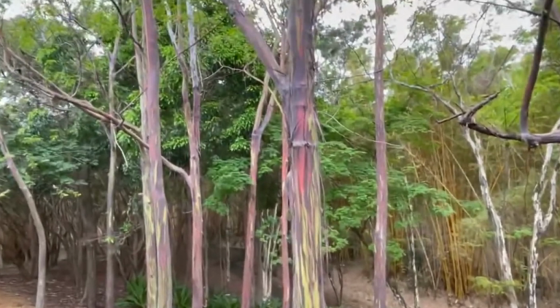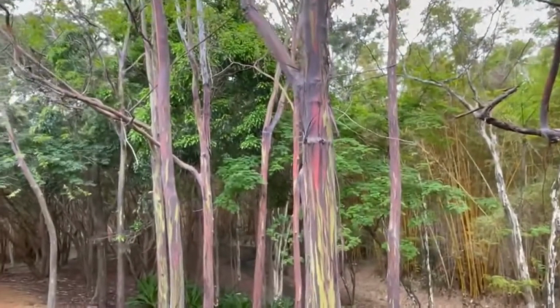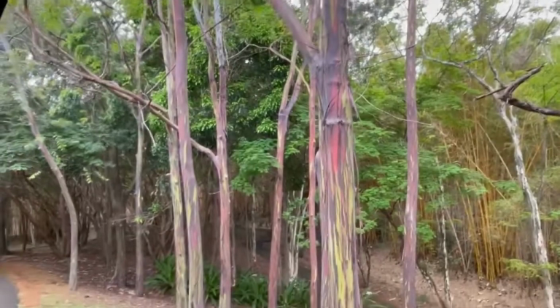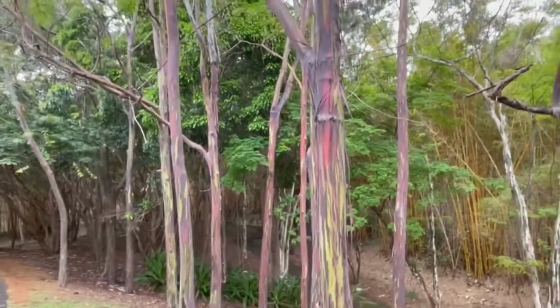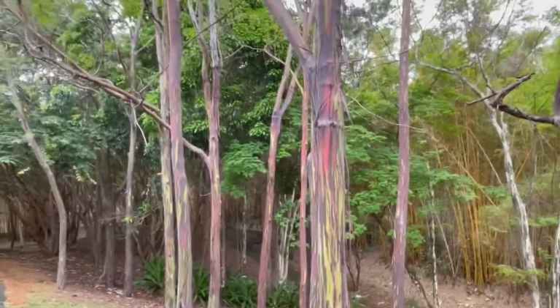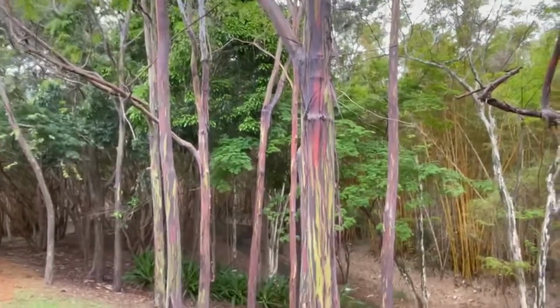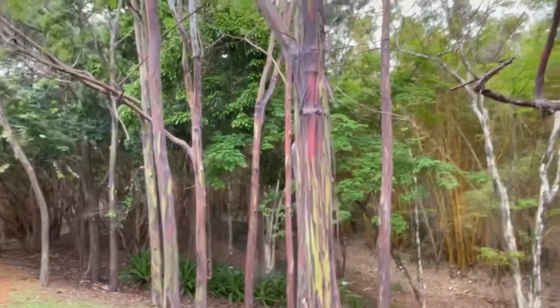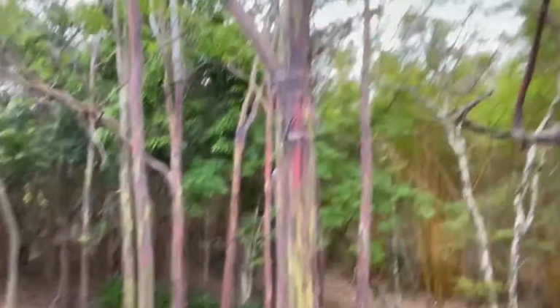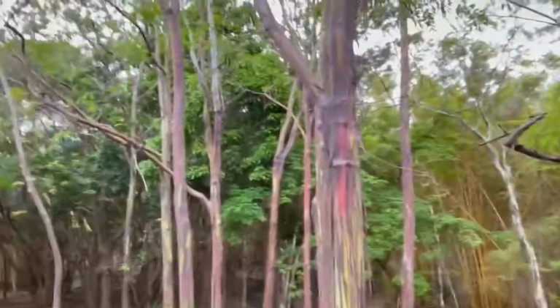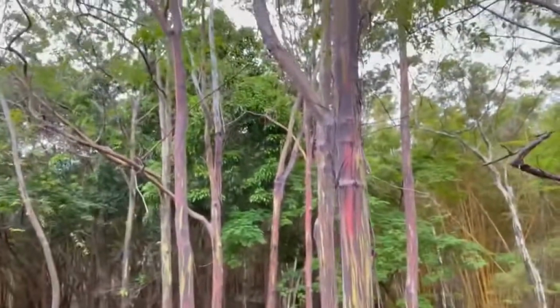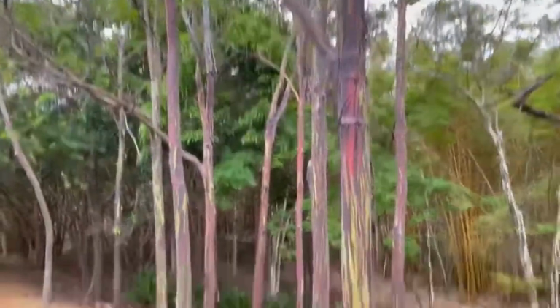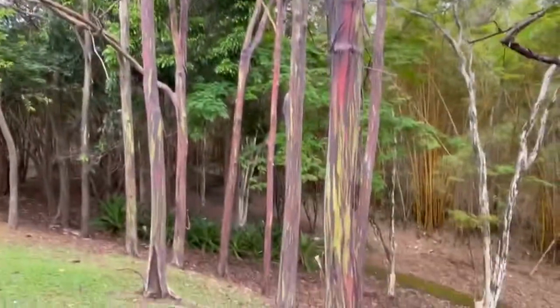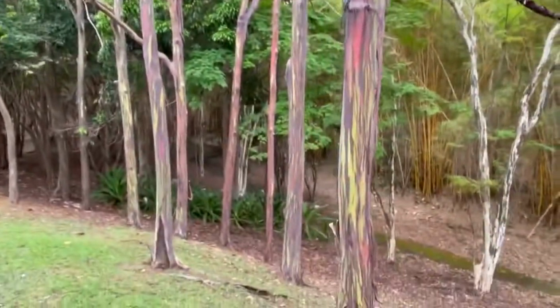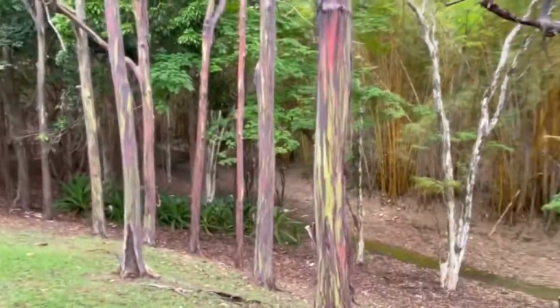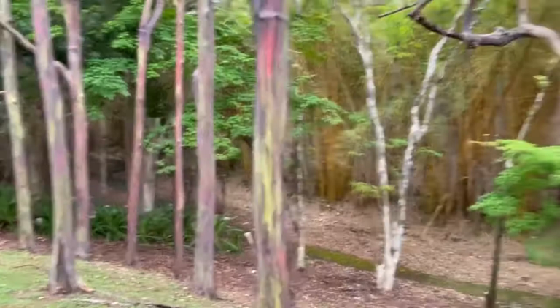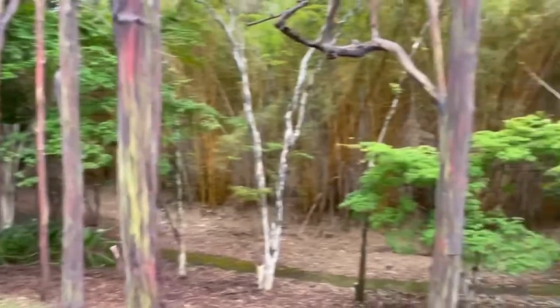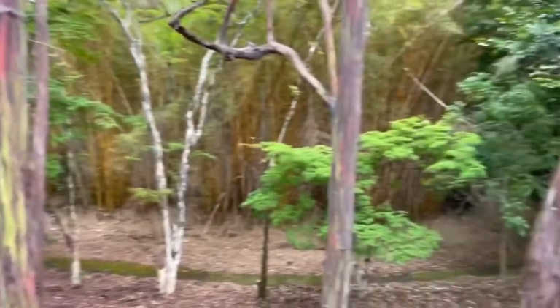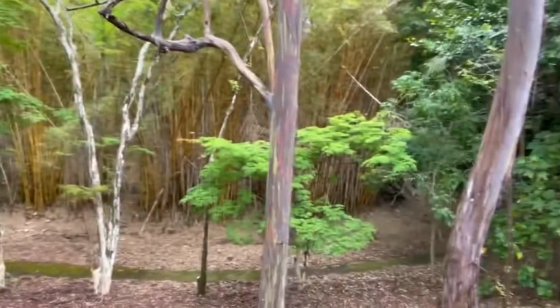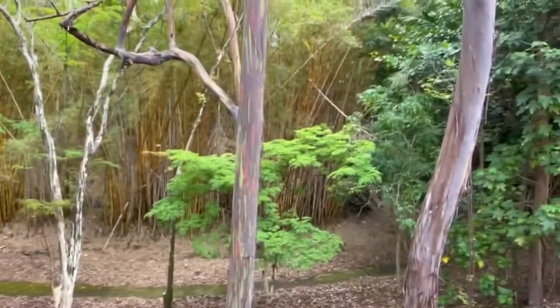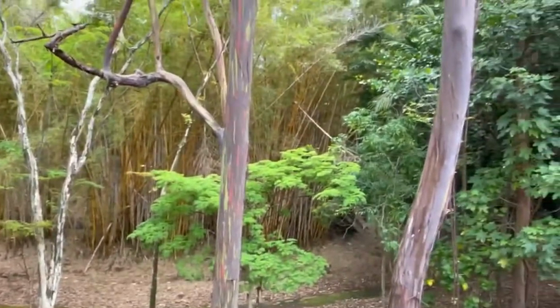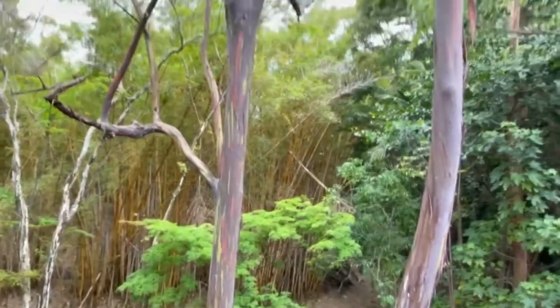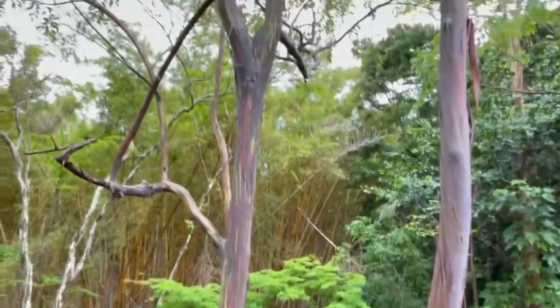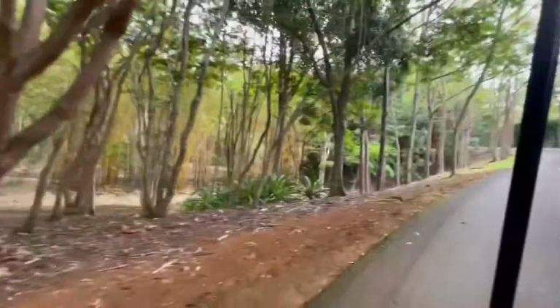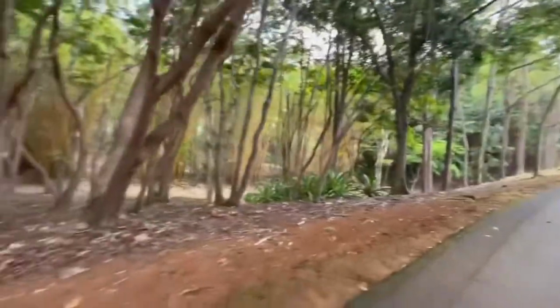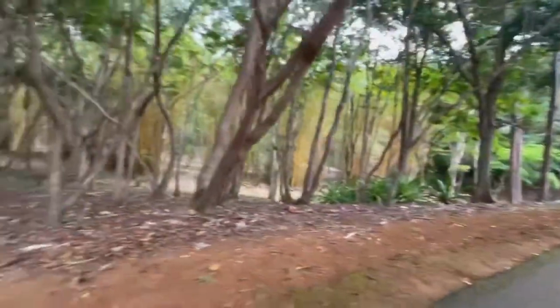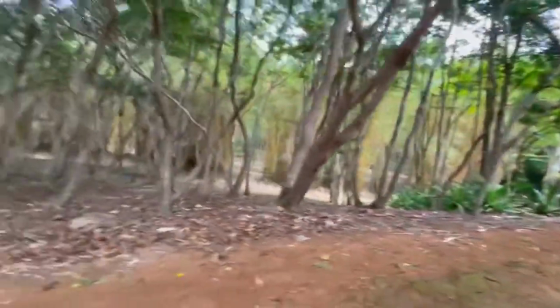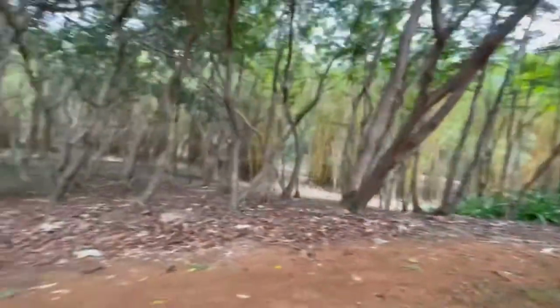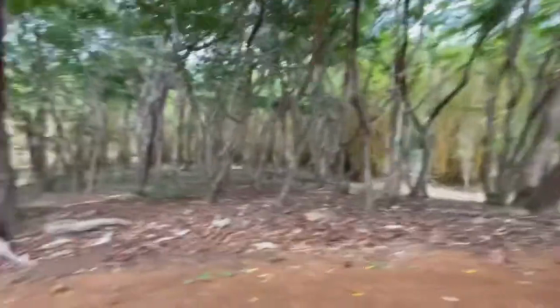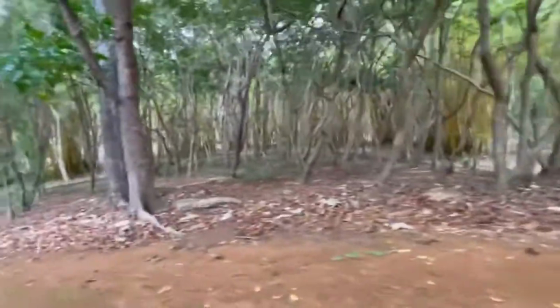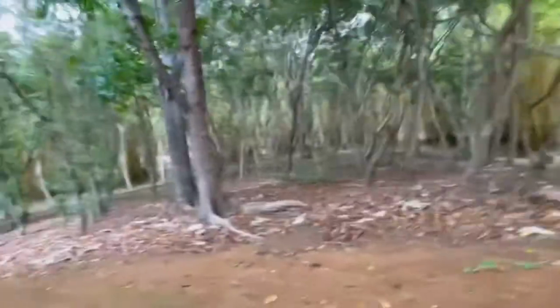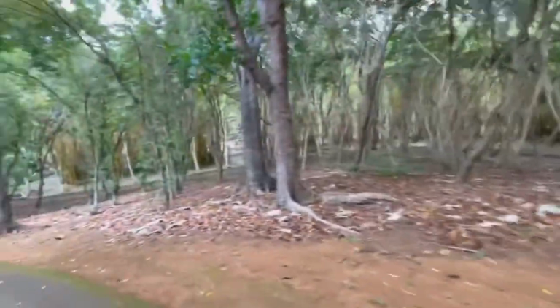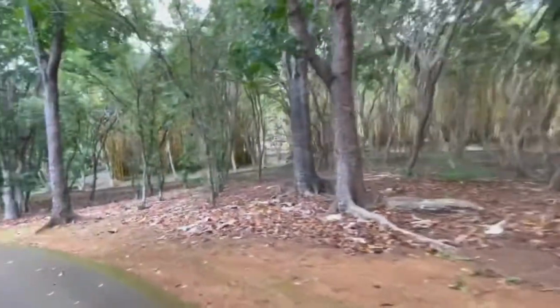Rainbow Eucalyptus. And at the end of our tour, you are going to see the most beautiful, full, great big rainbow eucalyptus tree. Remember Kaluakai, where they have the weddings and everything.